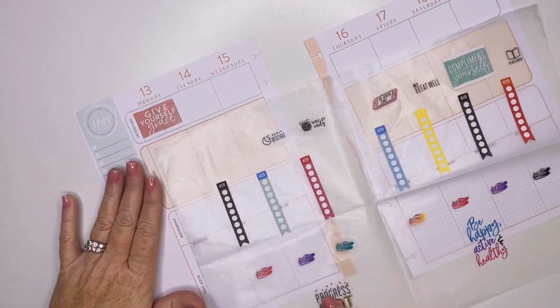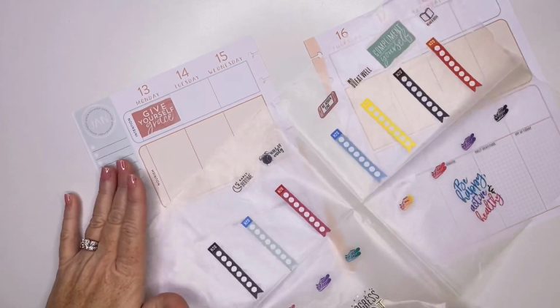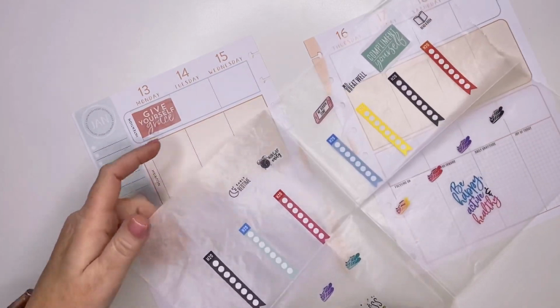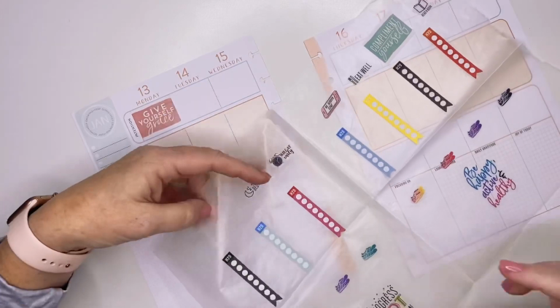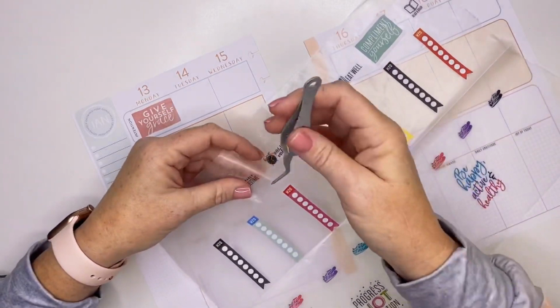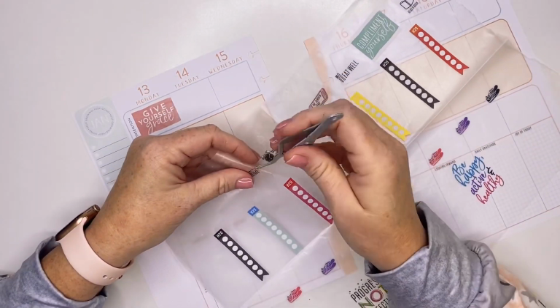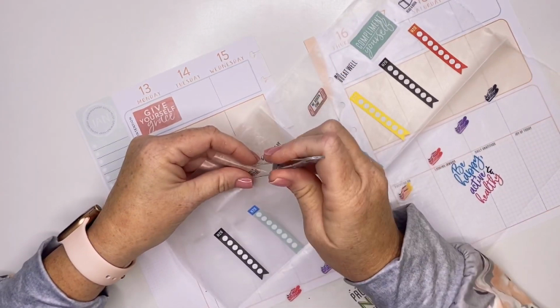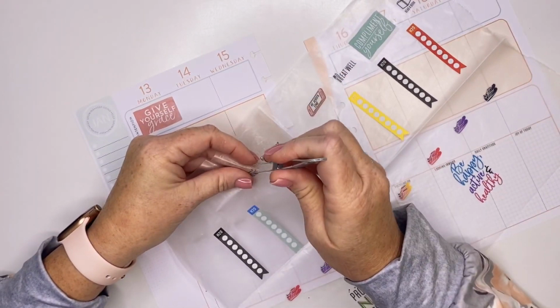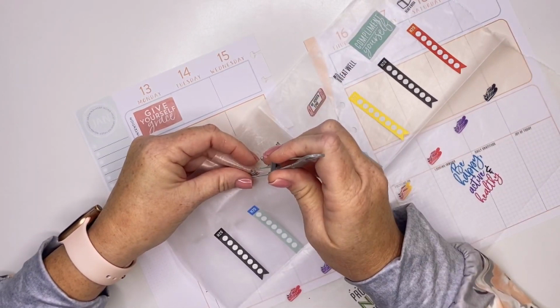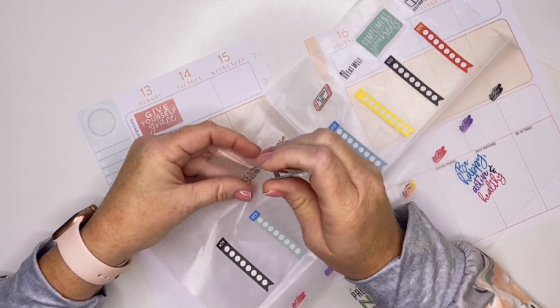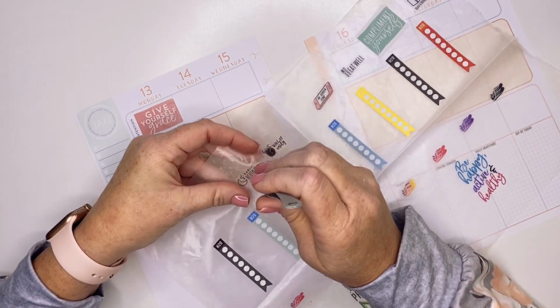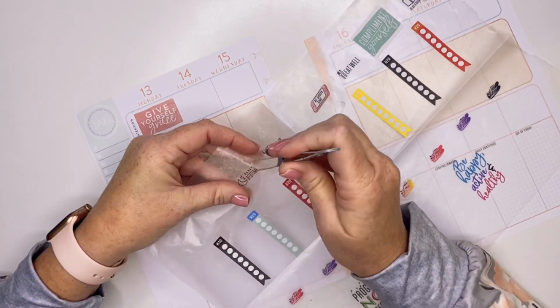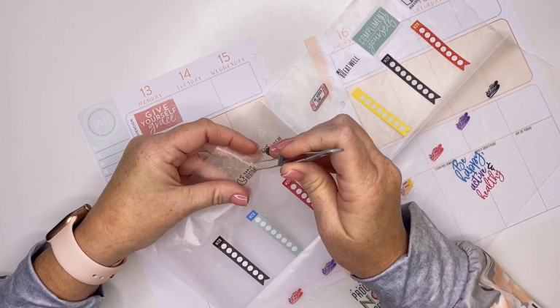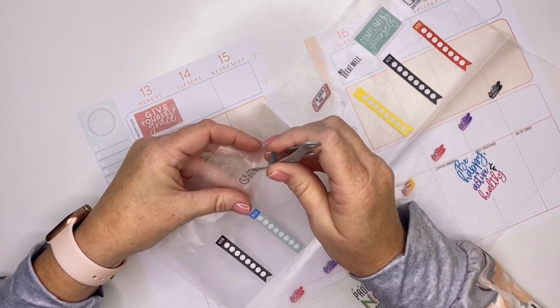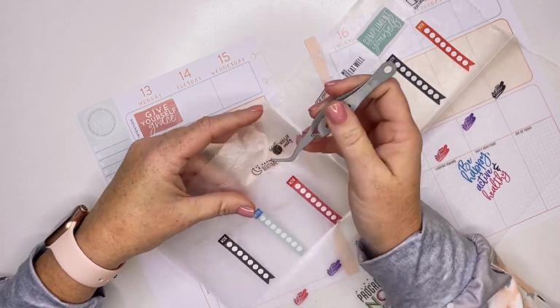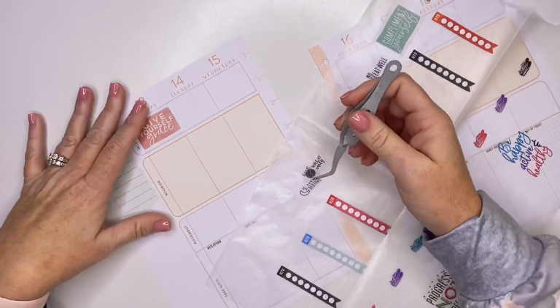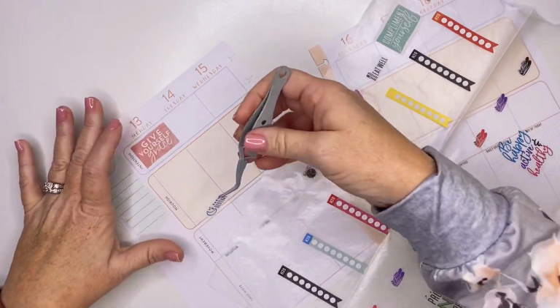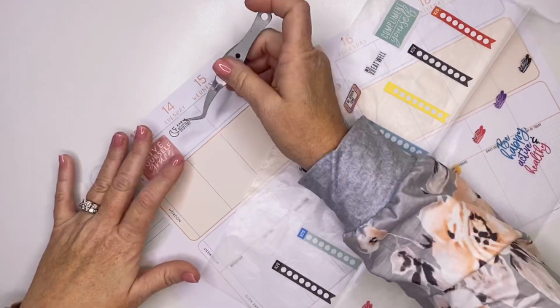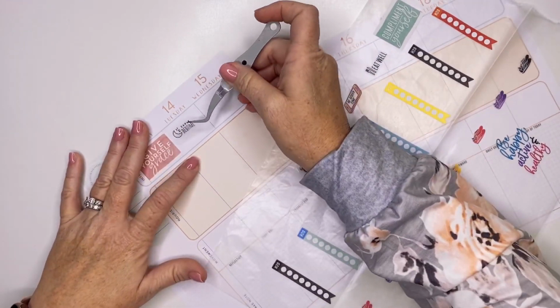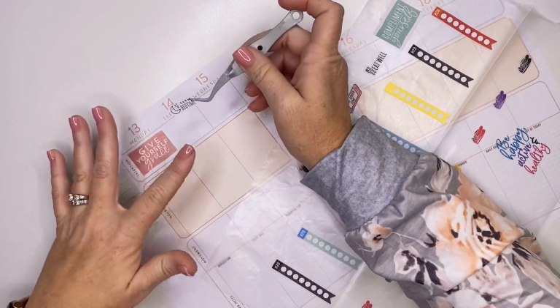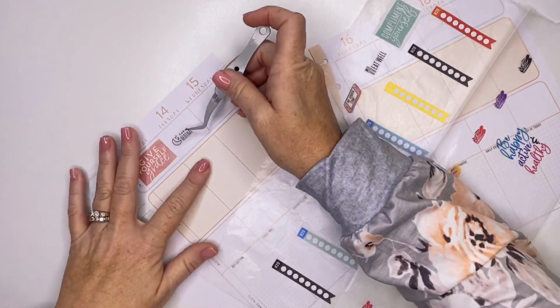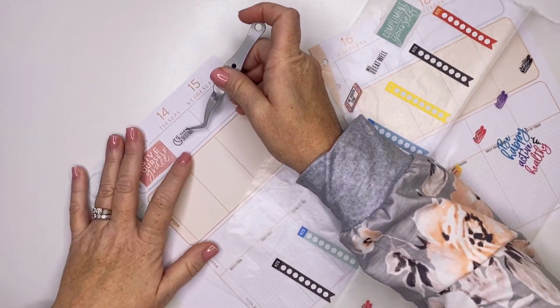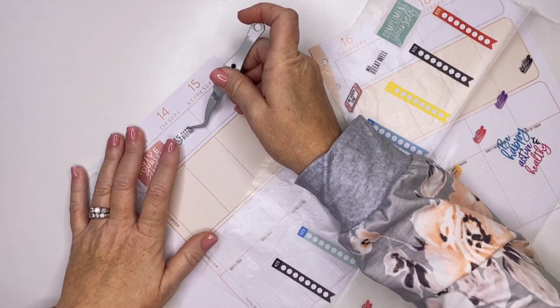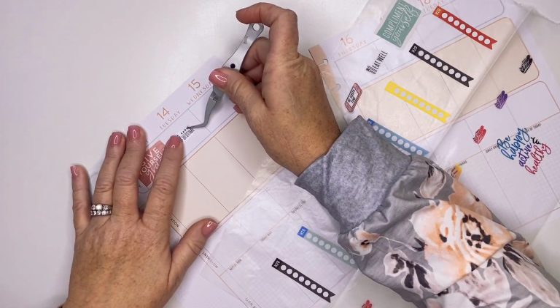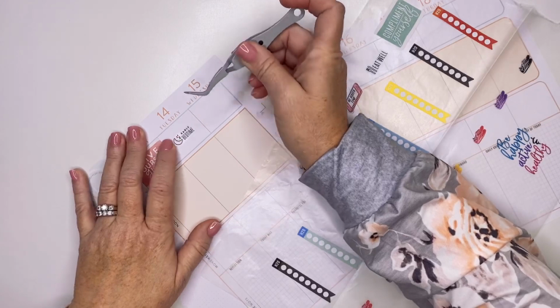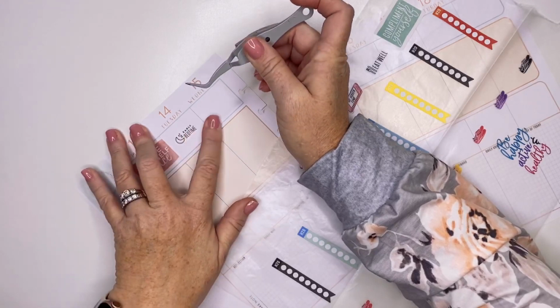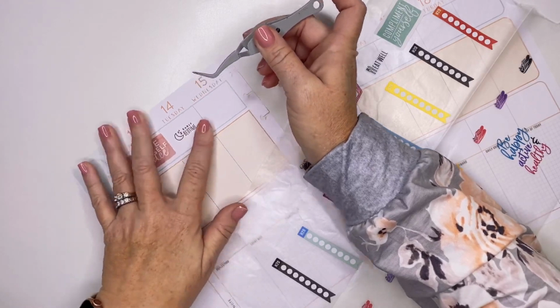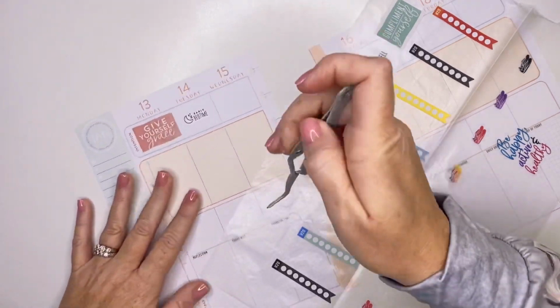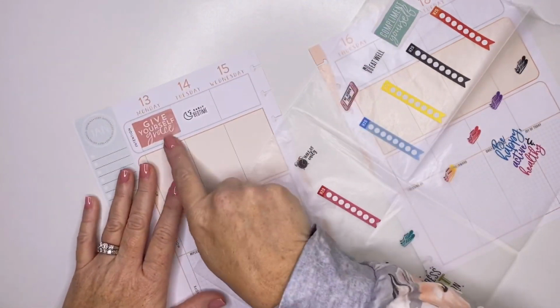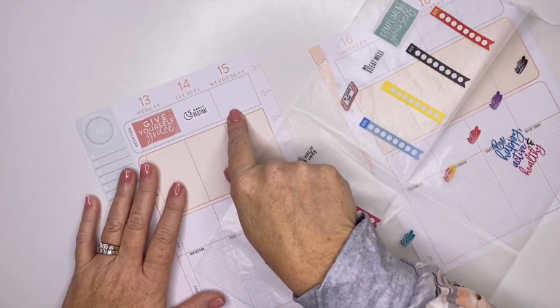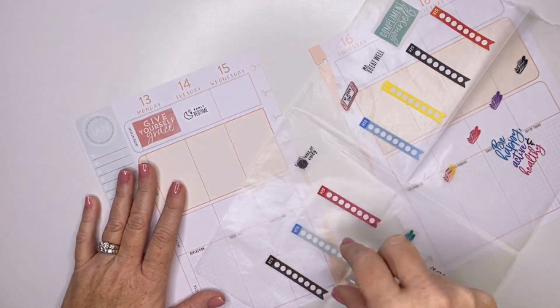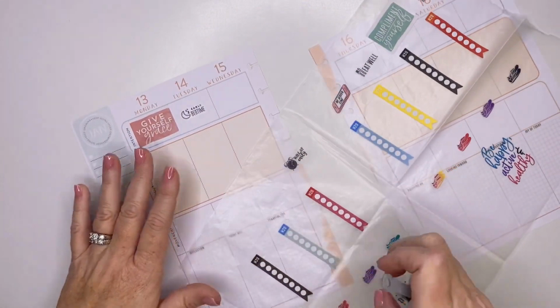For this week, I am going to try my best to write in my wellness planner as I have intended. For this spread, I'm going to use the top section as my intention.